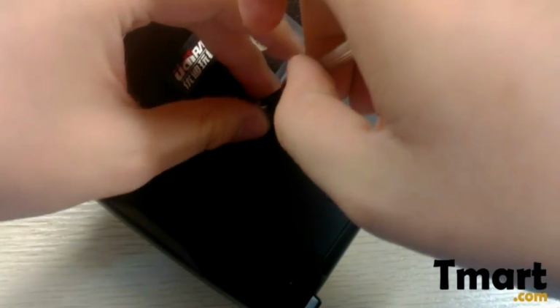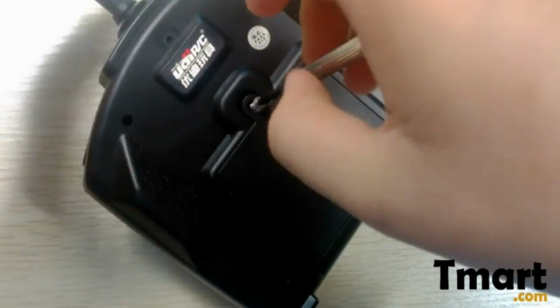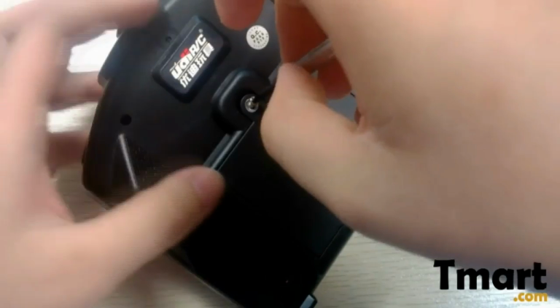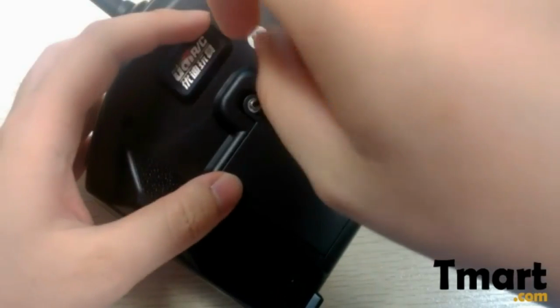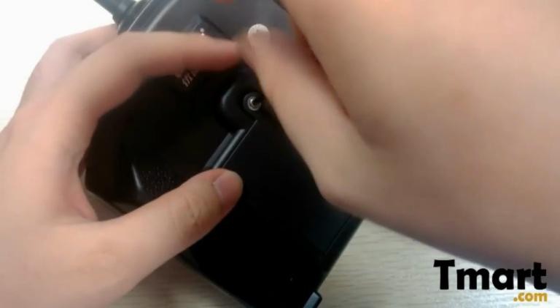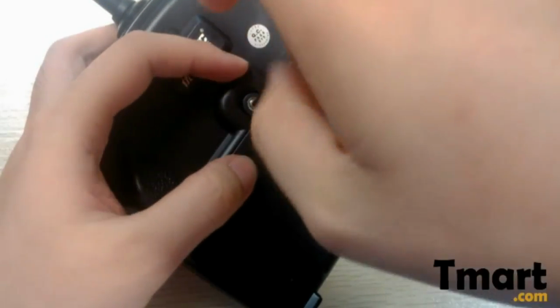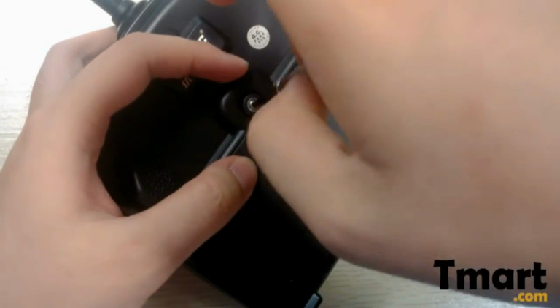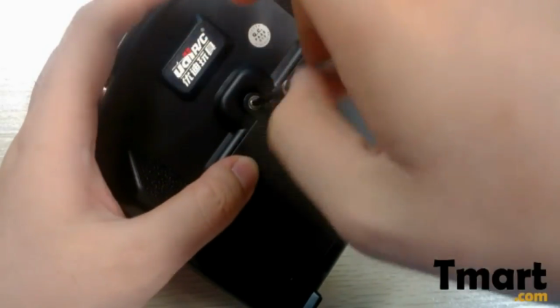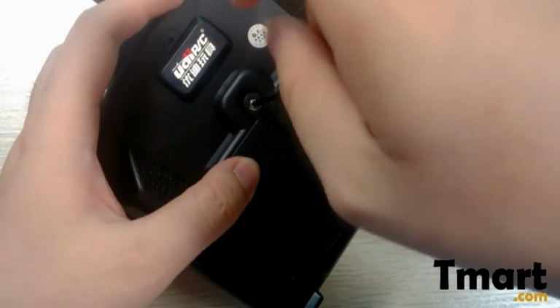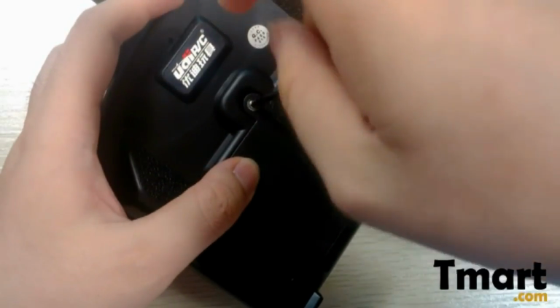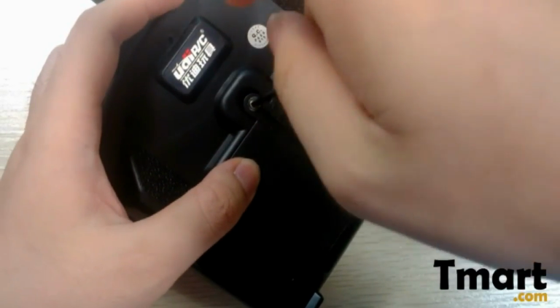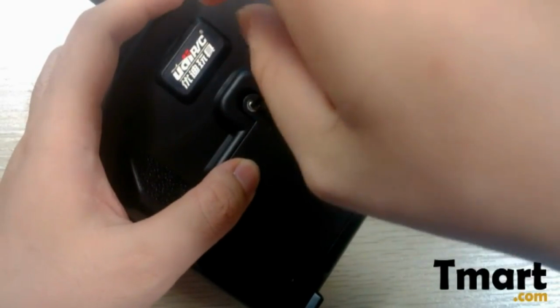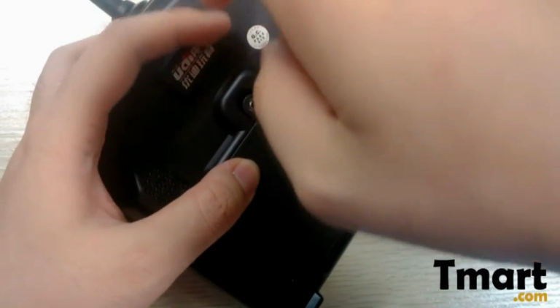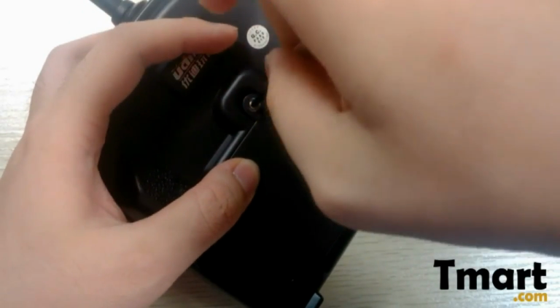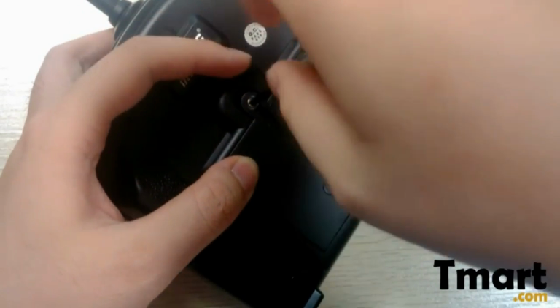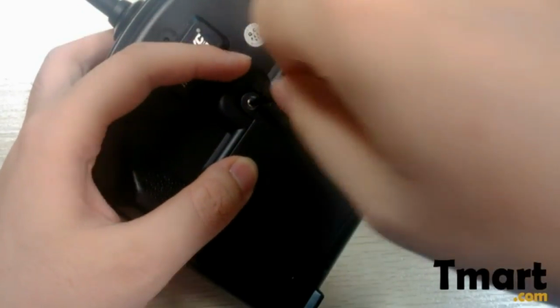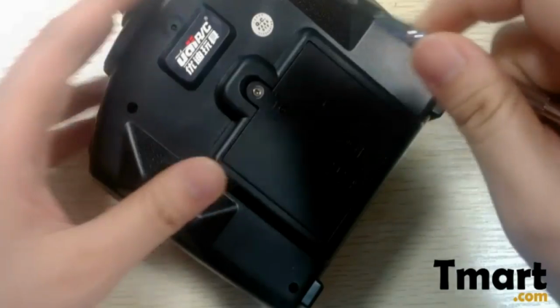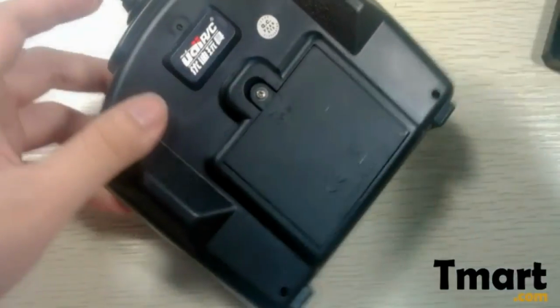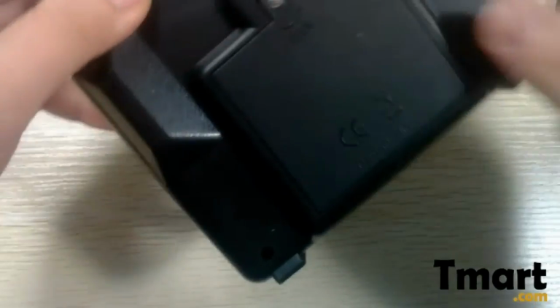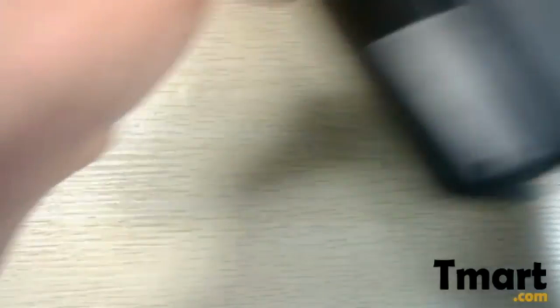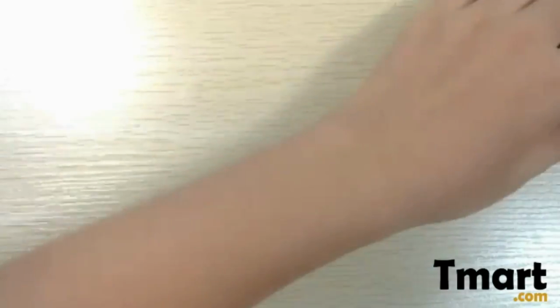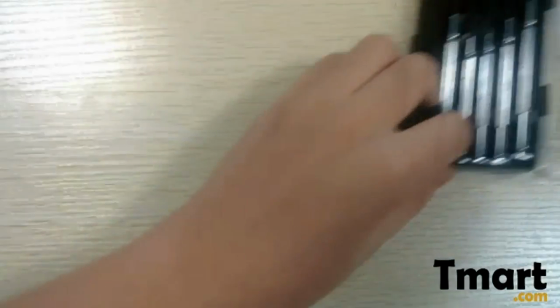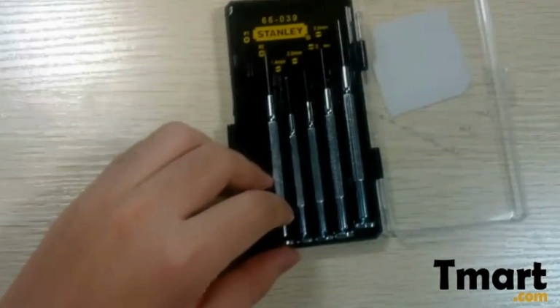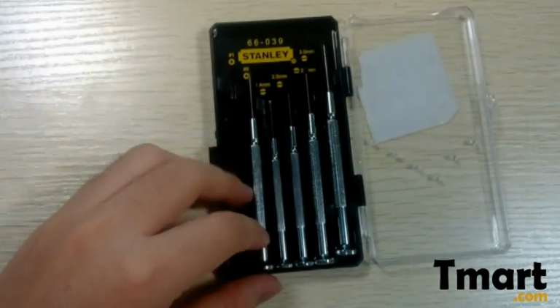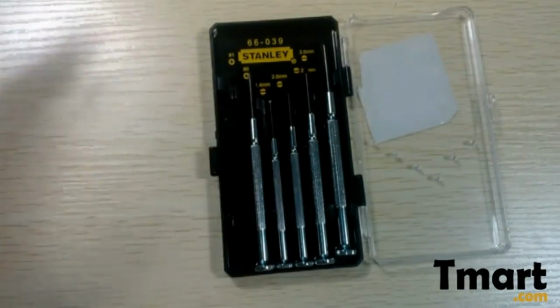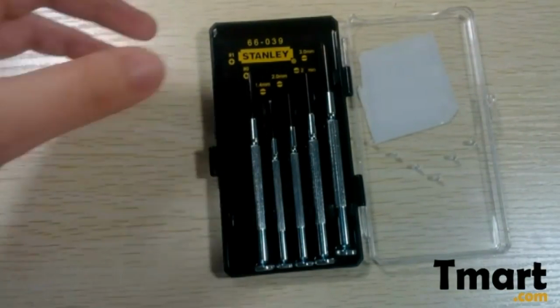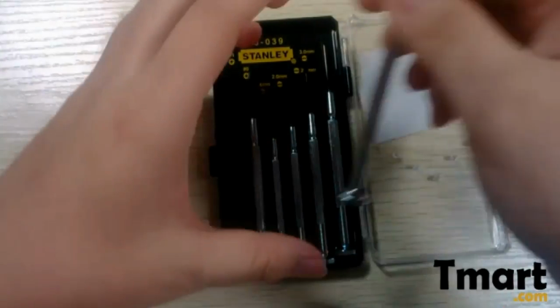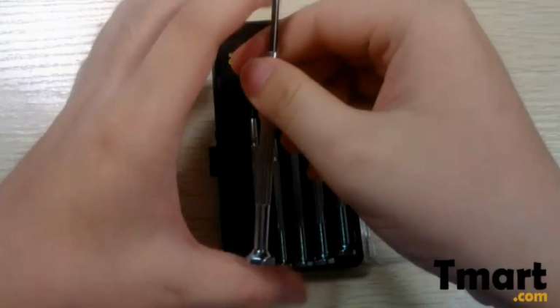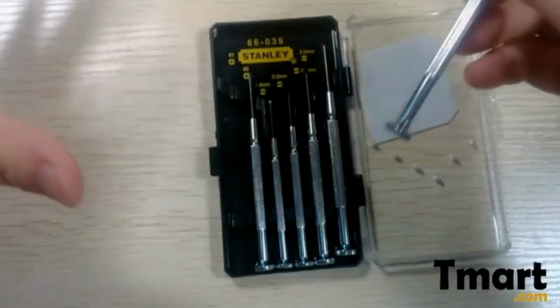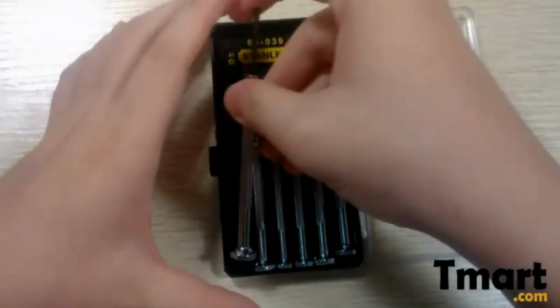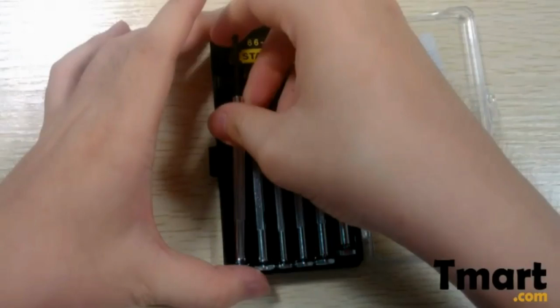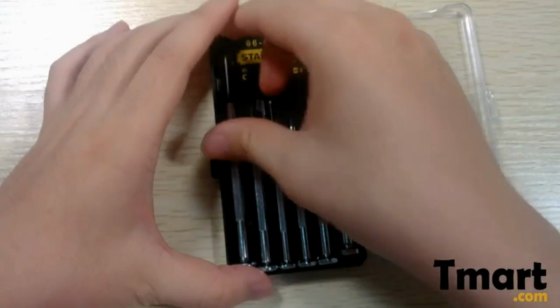Actually this is one of the best screwdrivers I have used. I even think that every family should have one set.